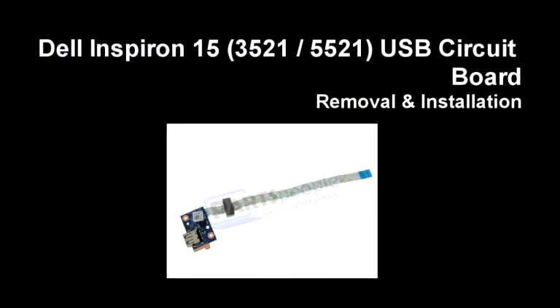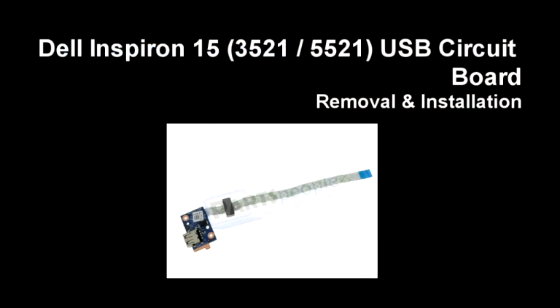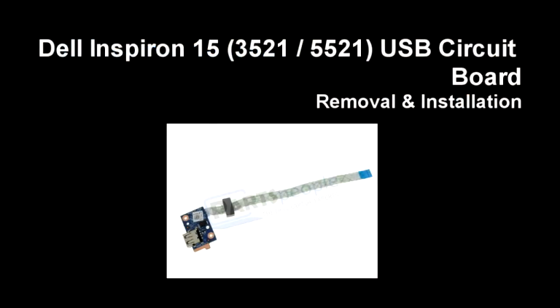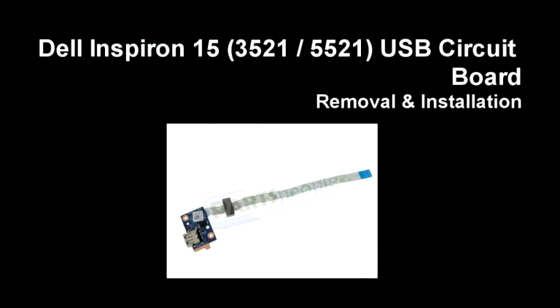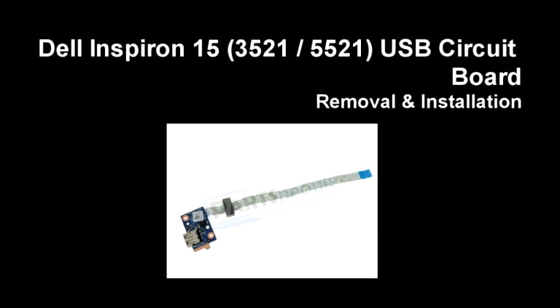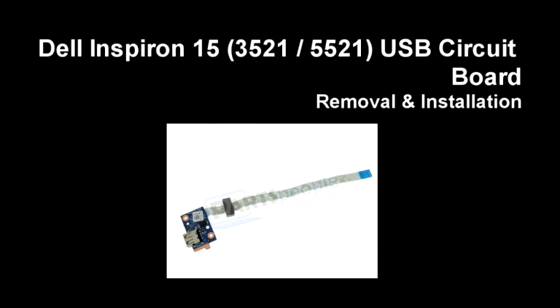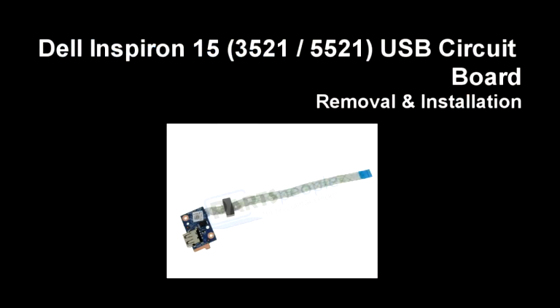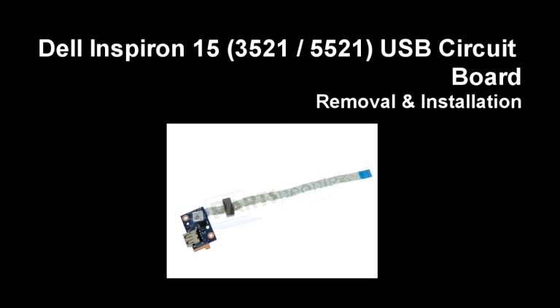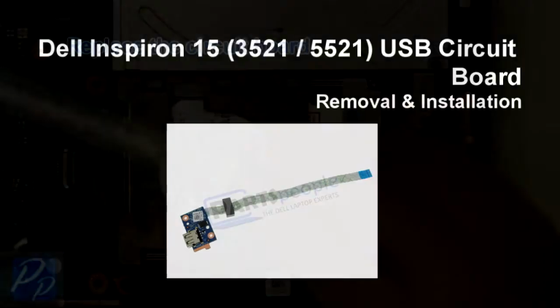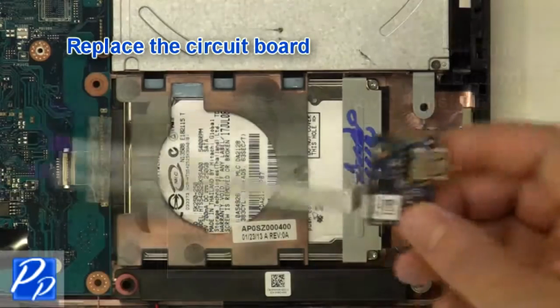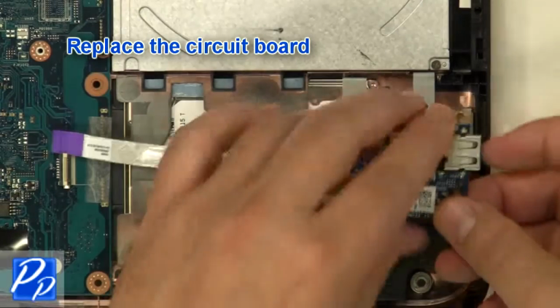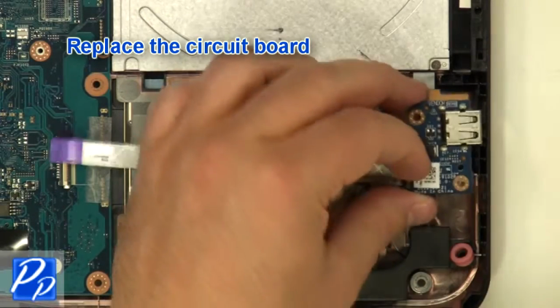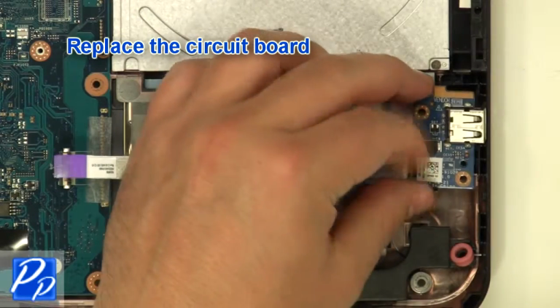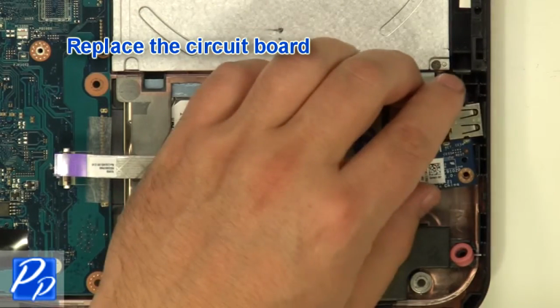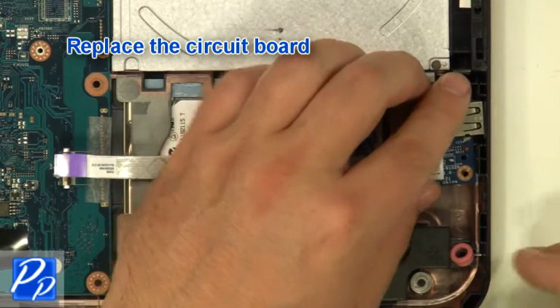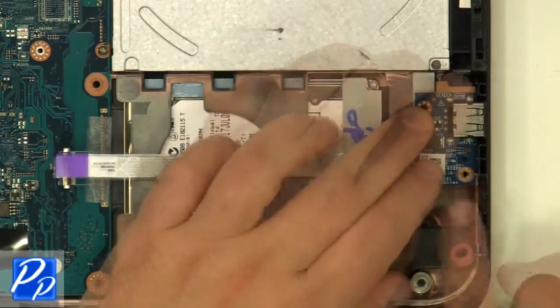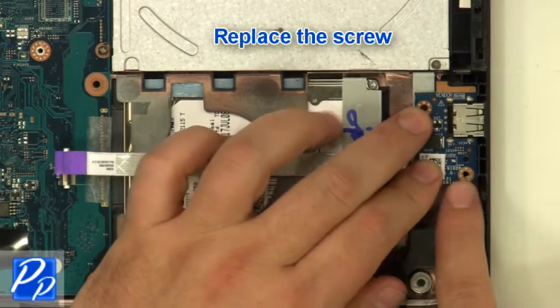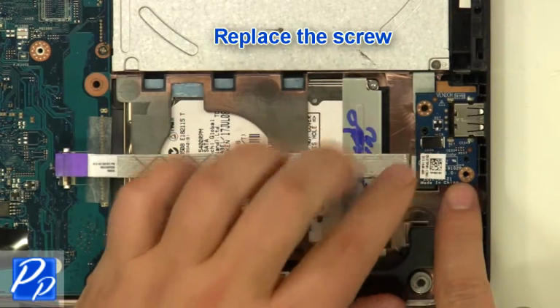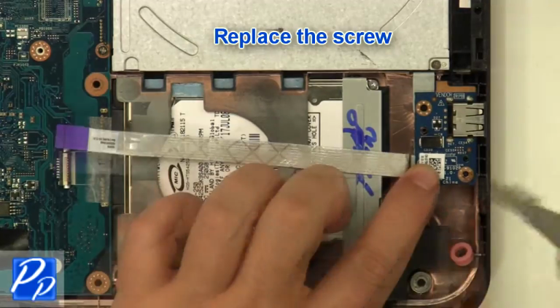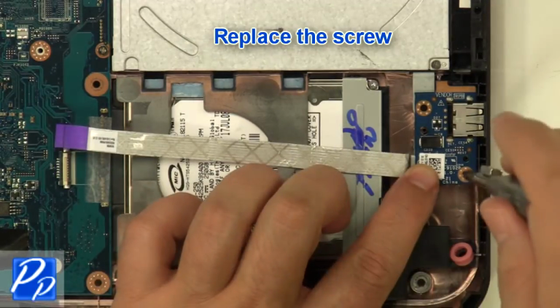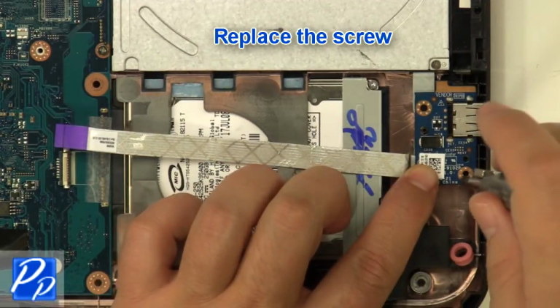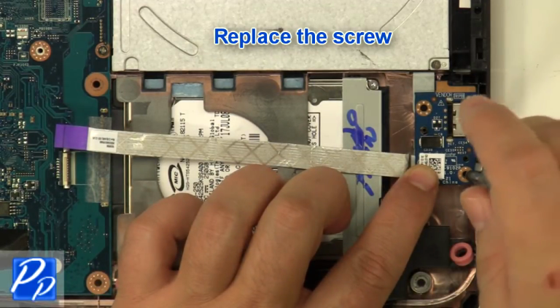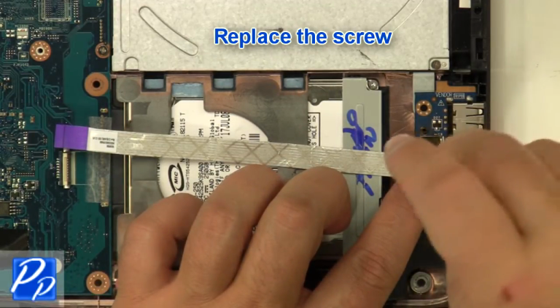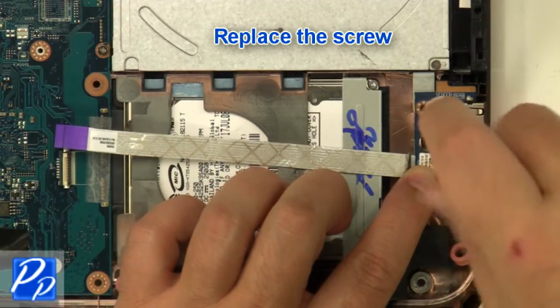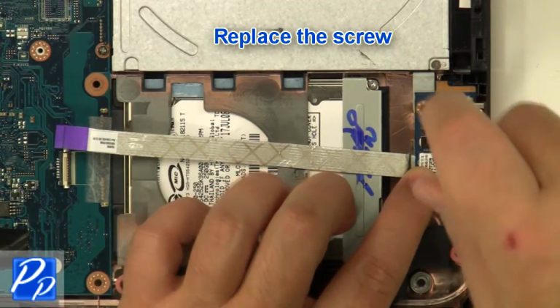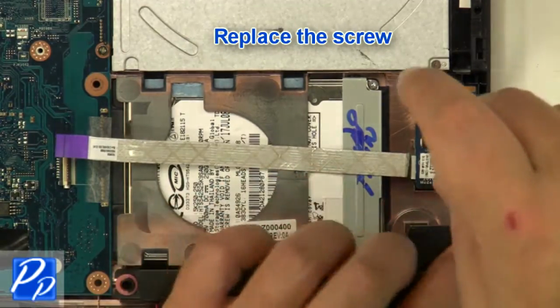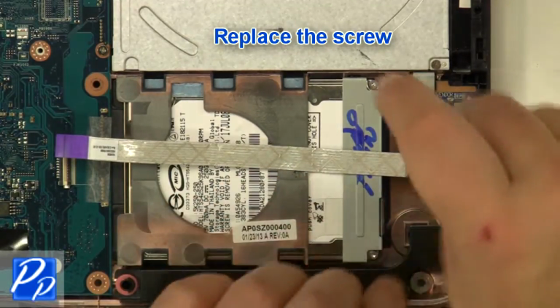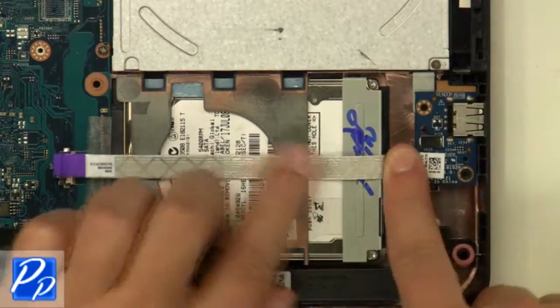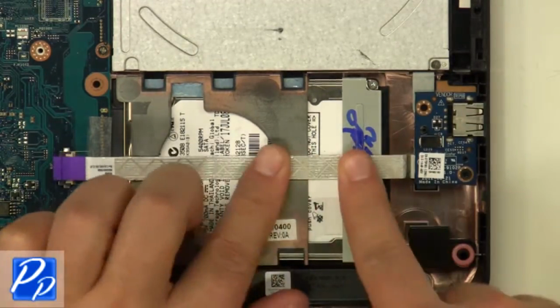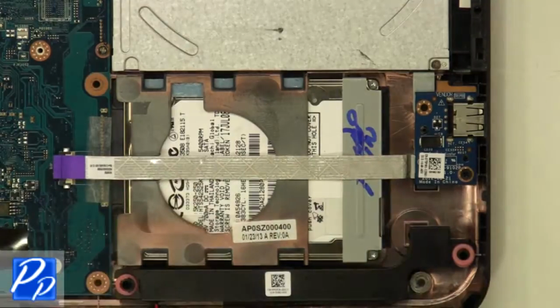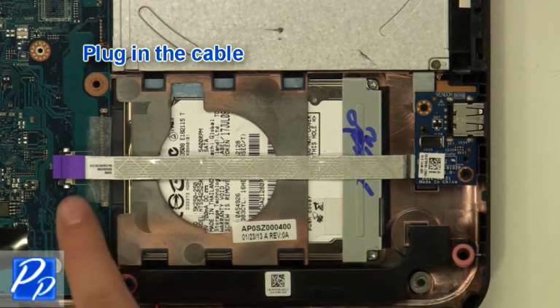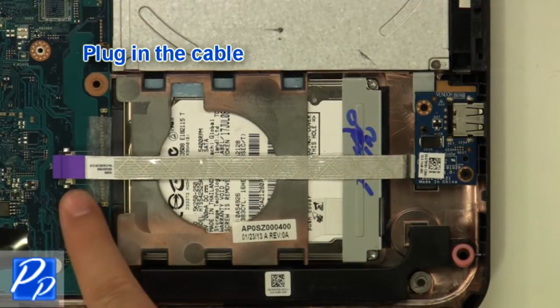If you need to find the part, check out the link in the video description. Replace the circuit board. Replace the screw. Plug in the cable.